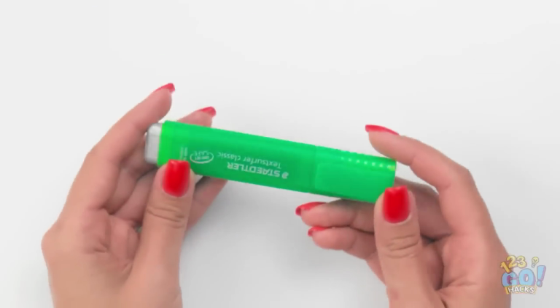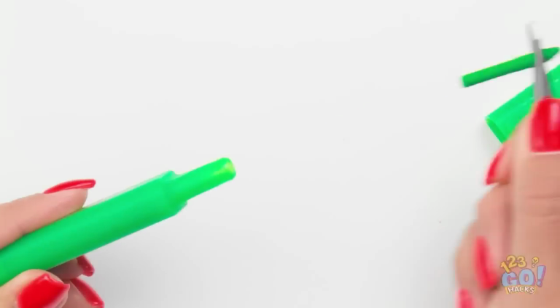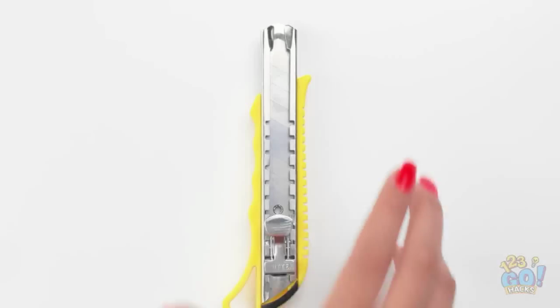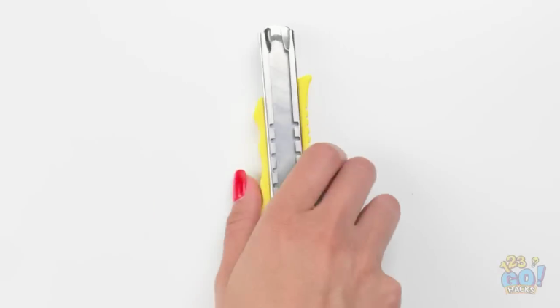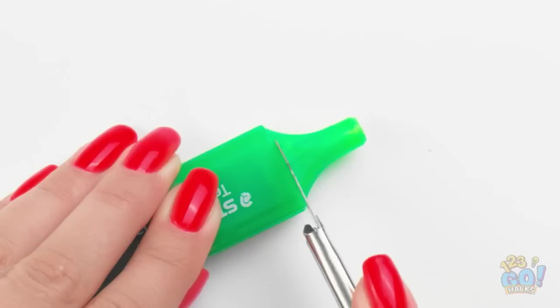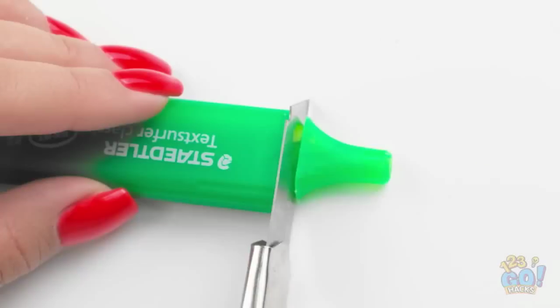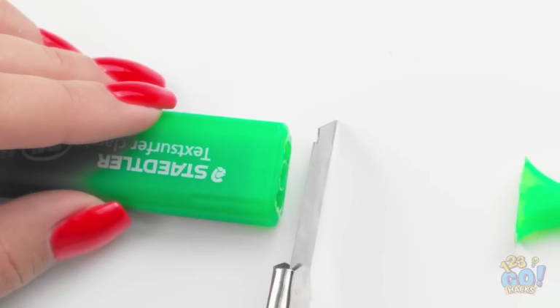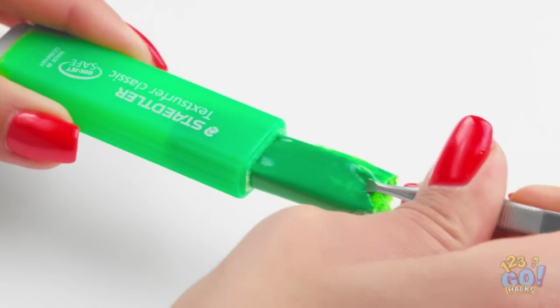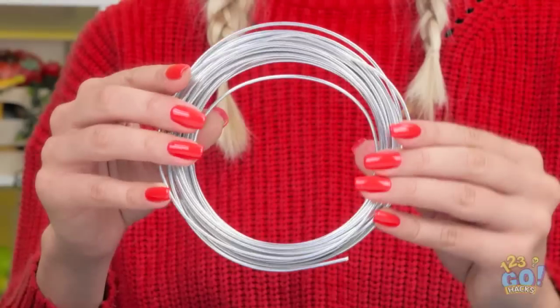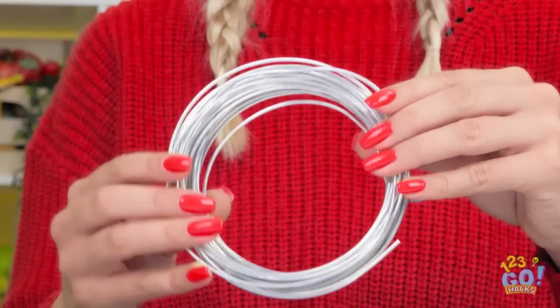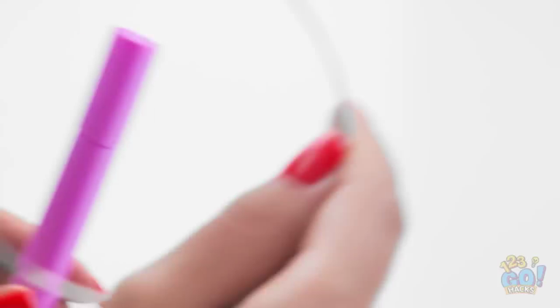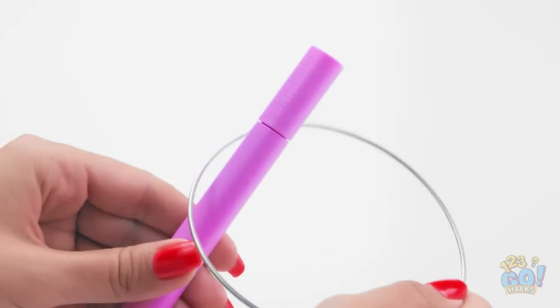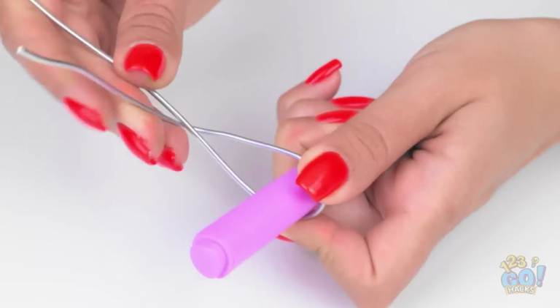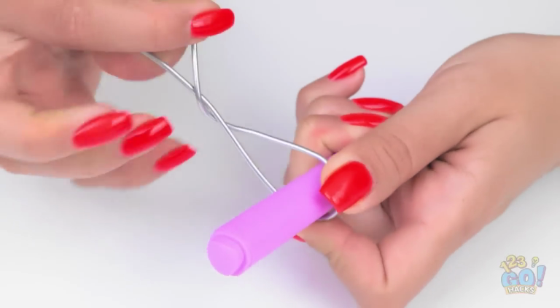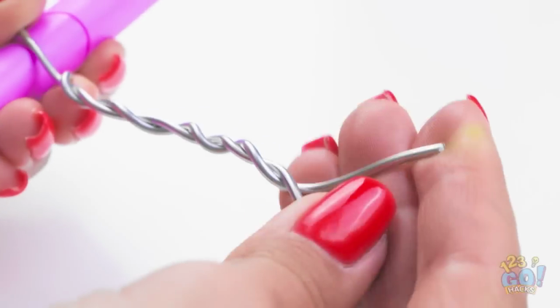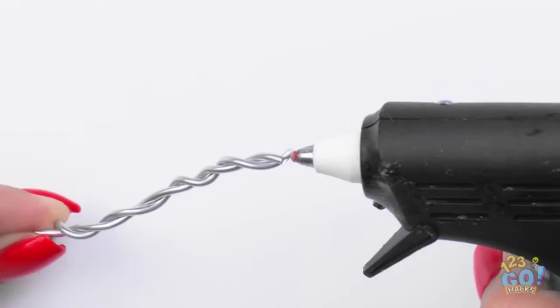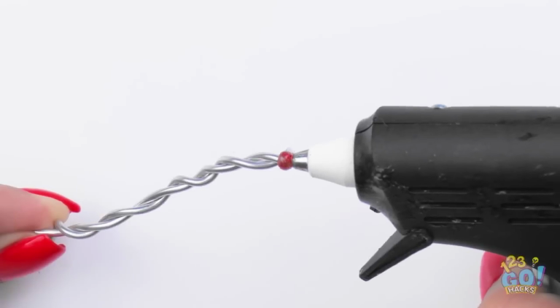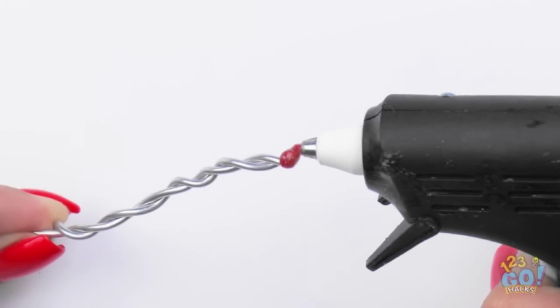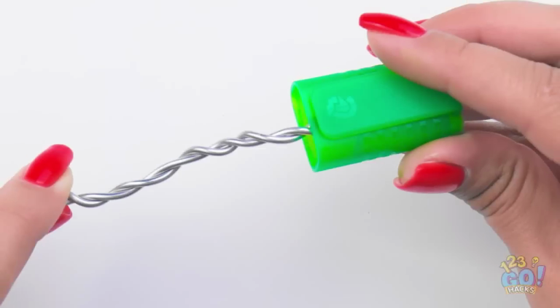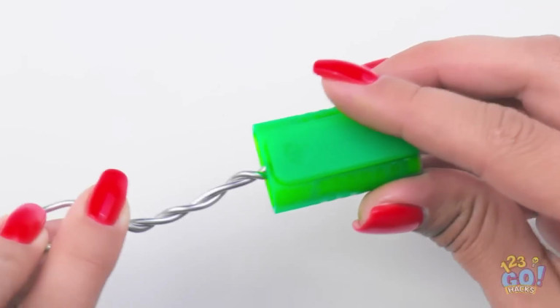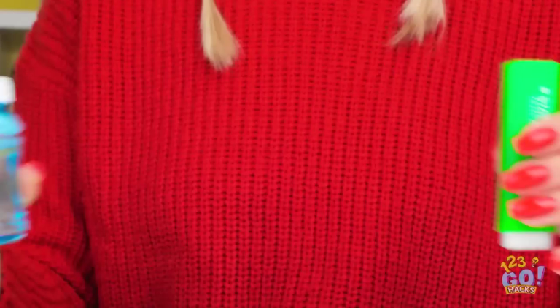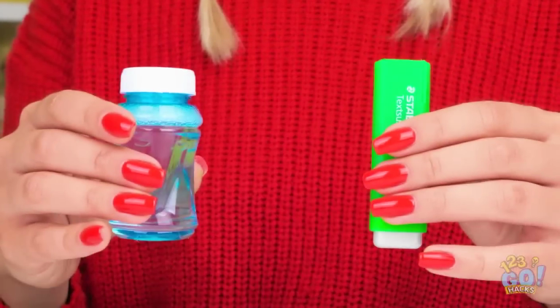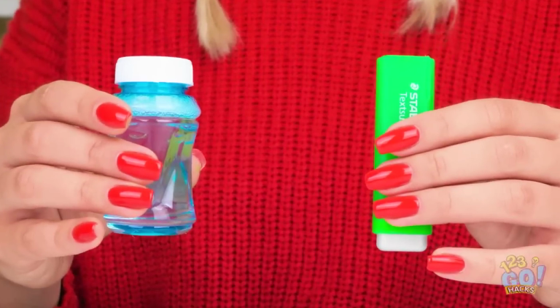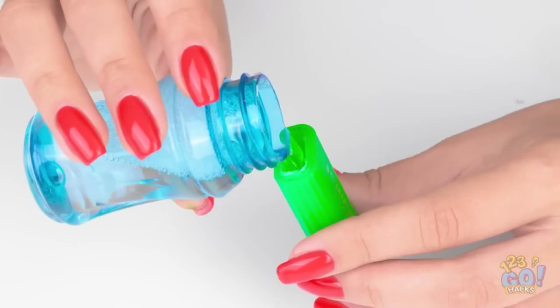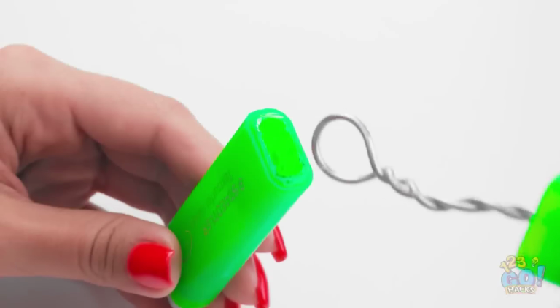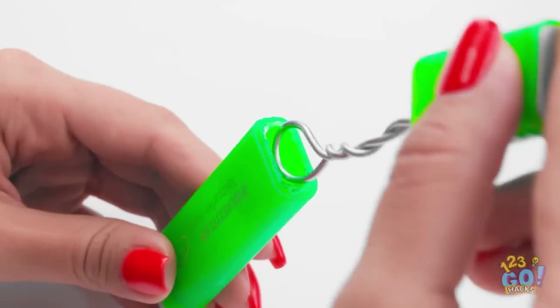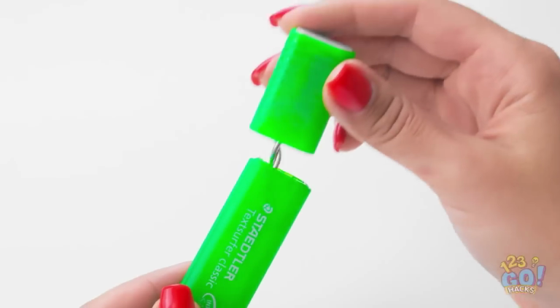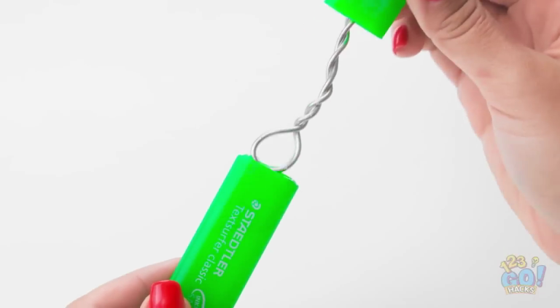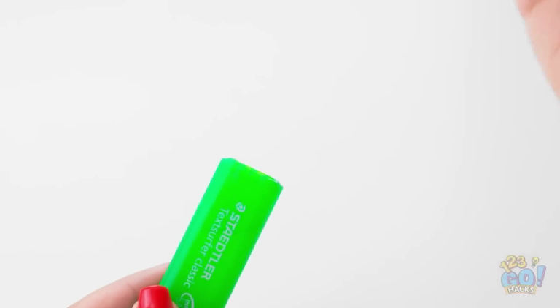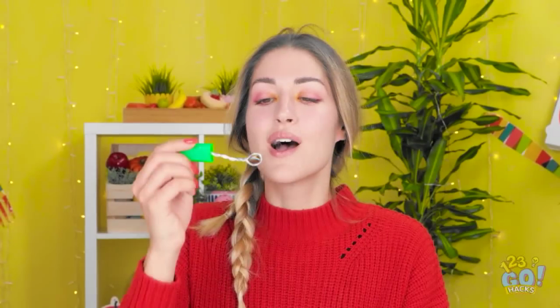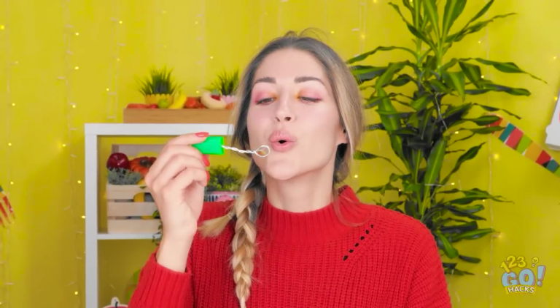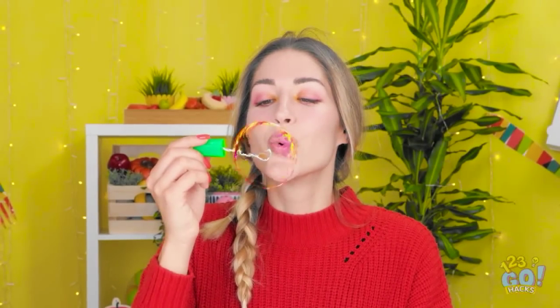Remove the nib from a highlighter pen, then cut off the top of the pen and remove the ink chamber. Loop some wire around the pen, put glue on the top of the wire, and stick it to the pen cap. Fill the body of the pen with bubble mixture and enjoy your bubbles!